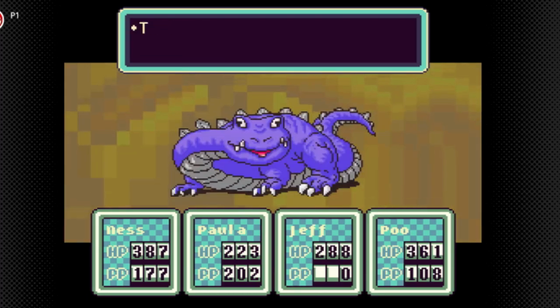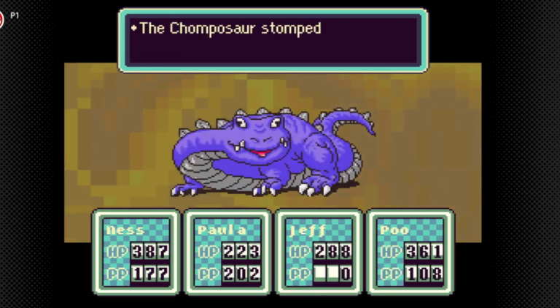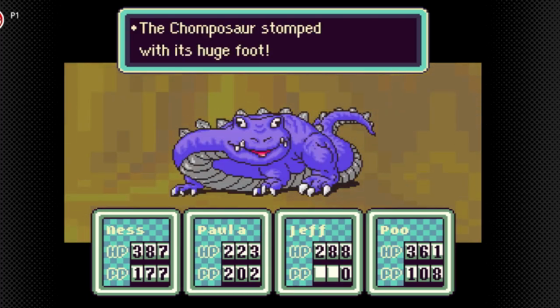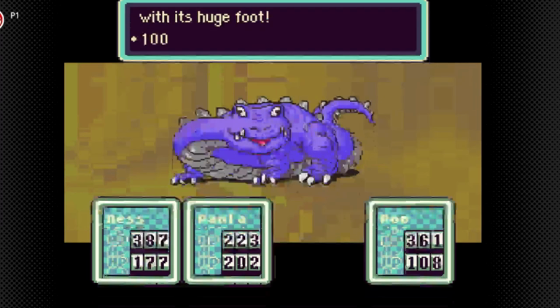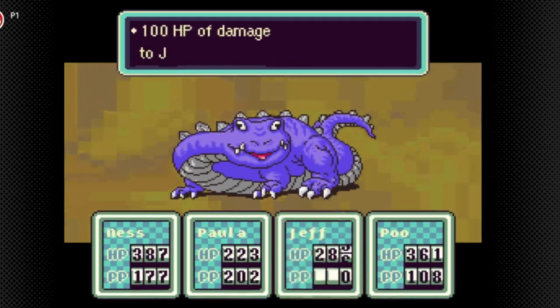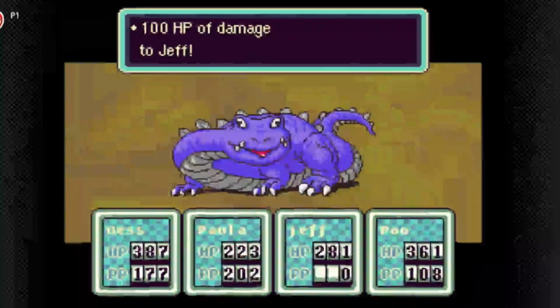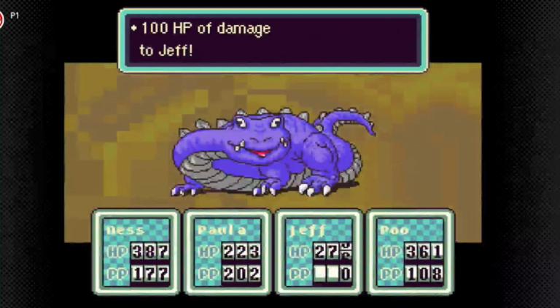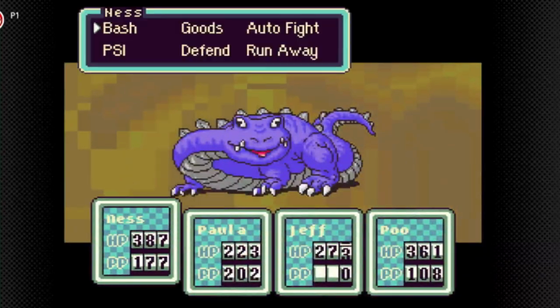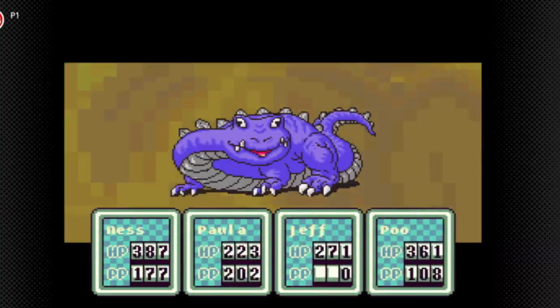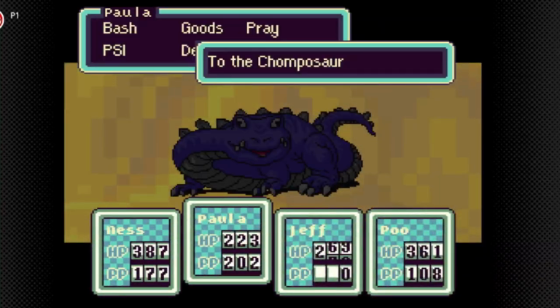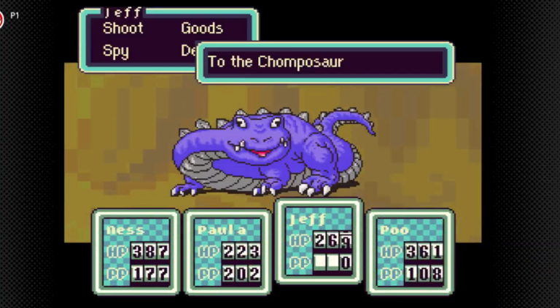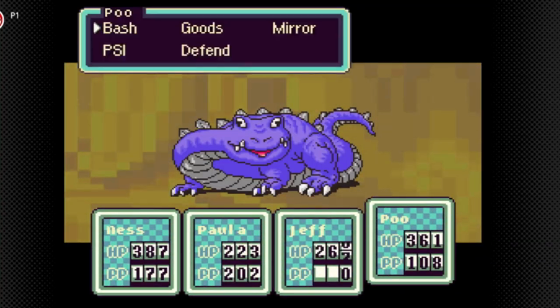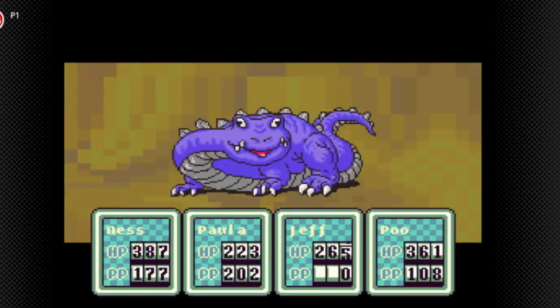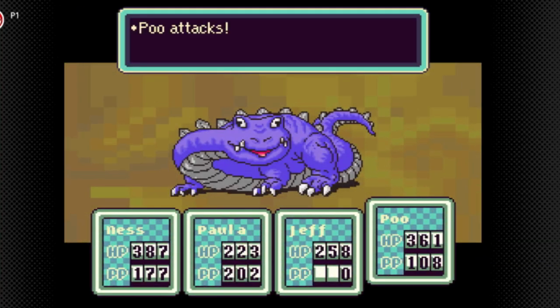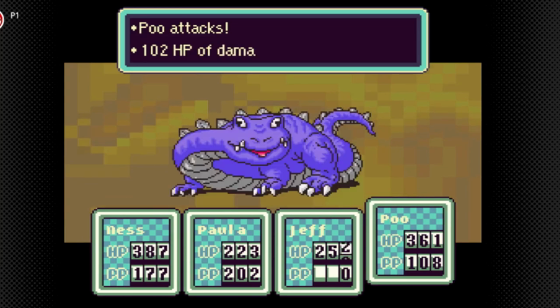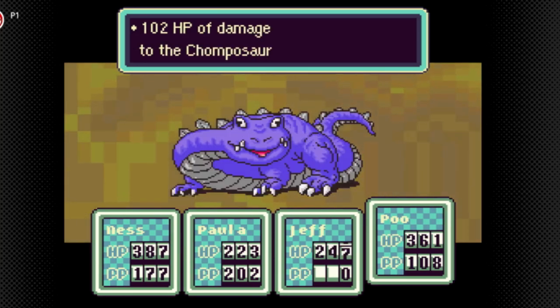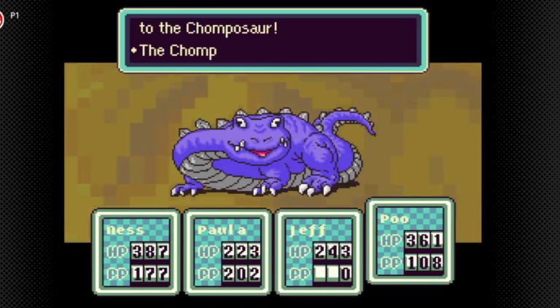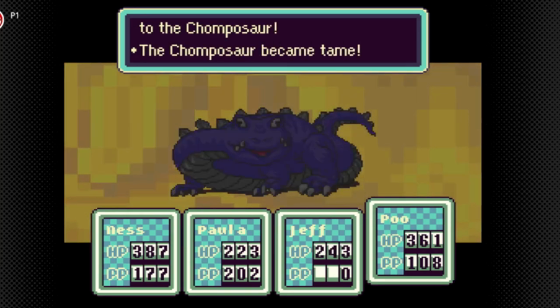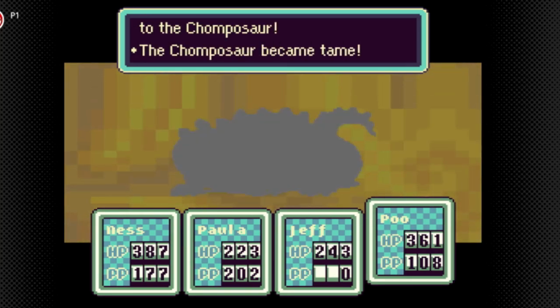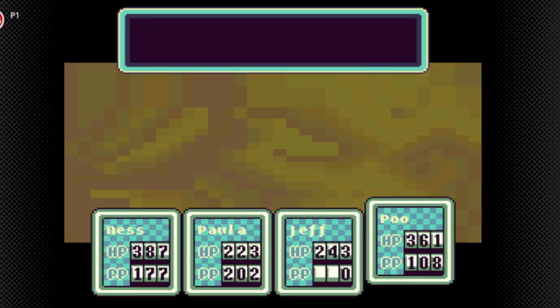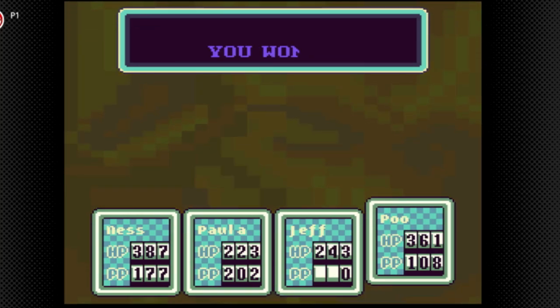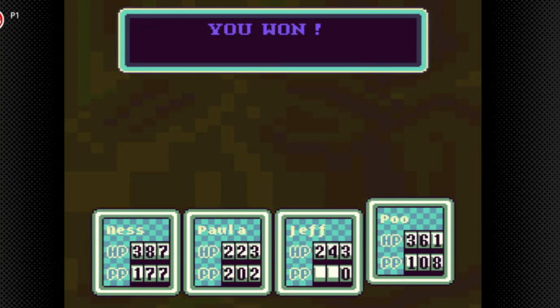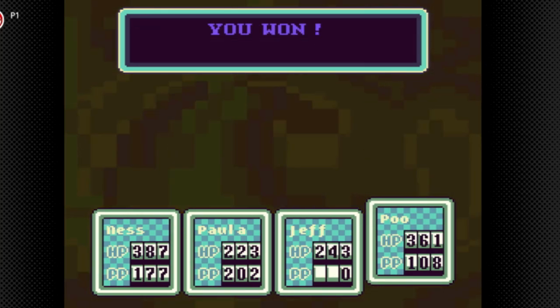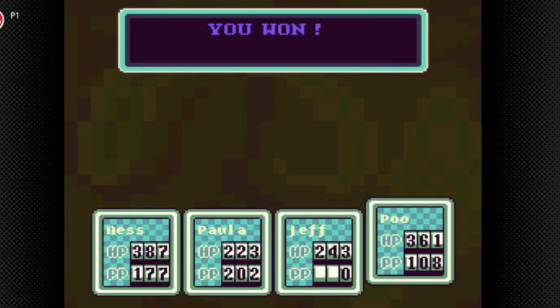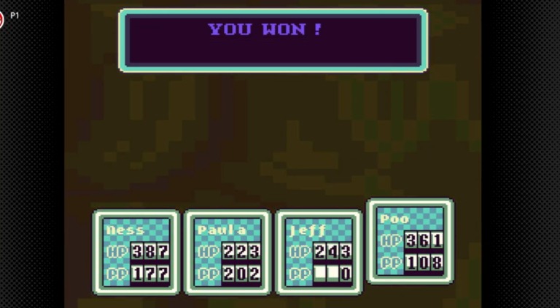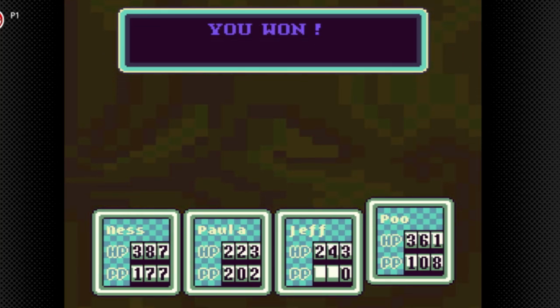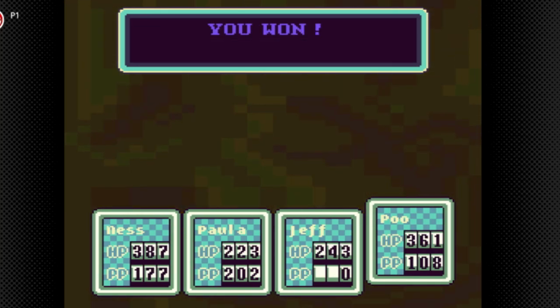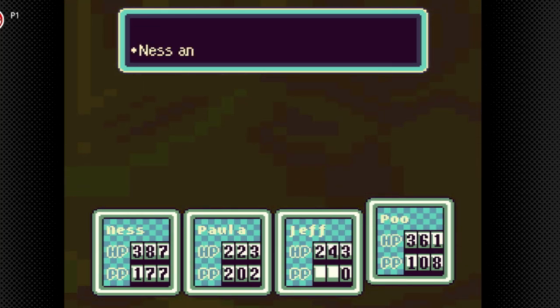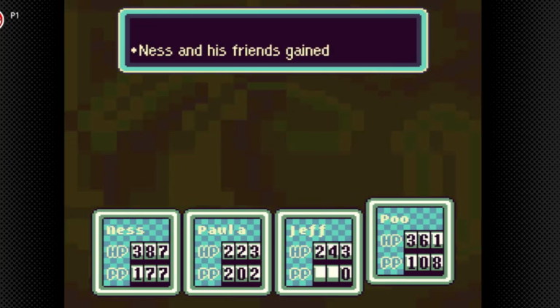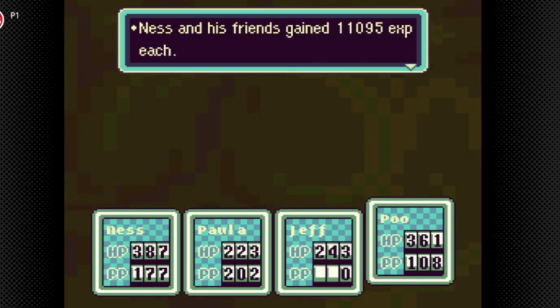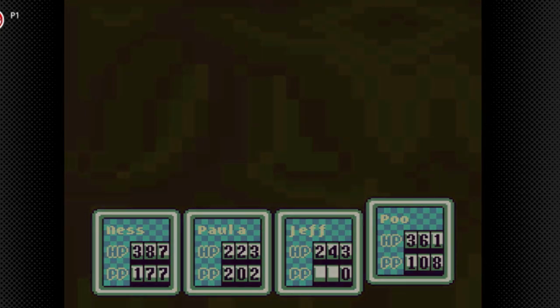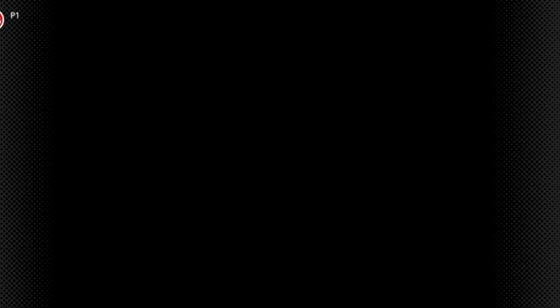It stomps with this huge foot. But yeah, these dinosaur enemies are pretty dangerous. Chompasaur became tame, and it's about that. We didn't get any magic frying pan, though.